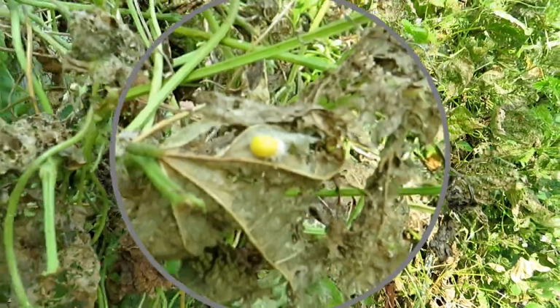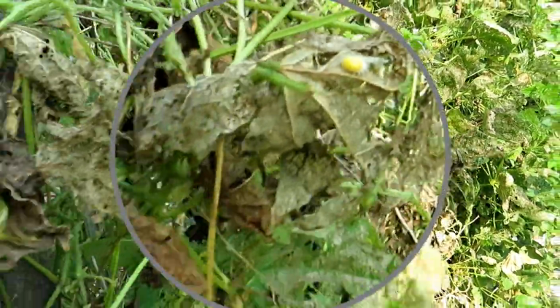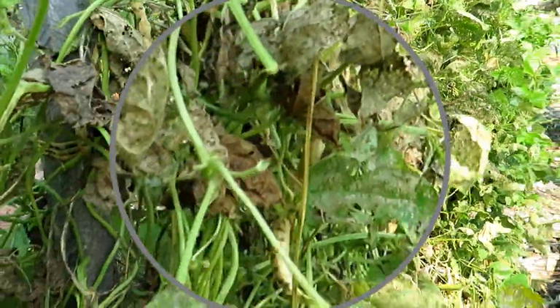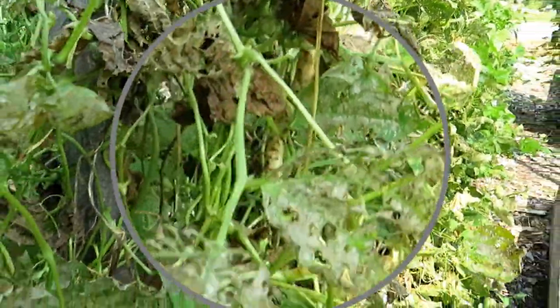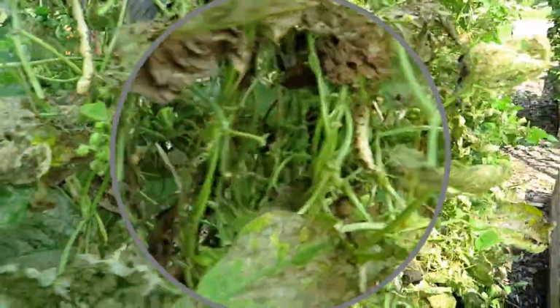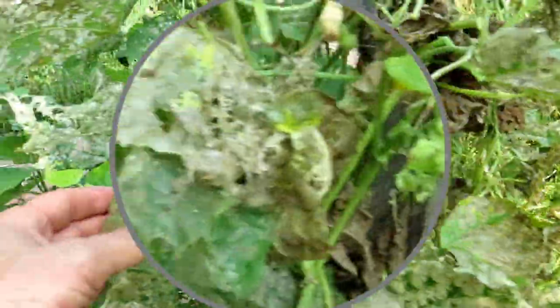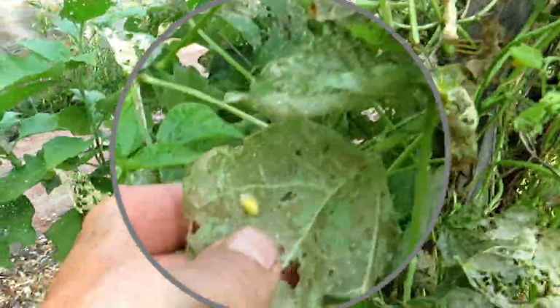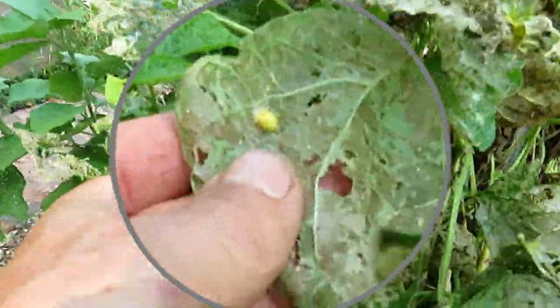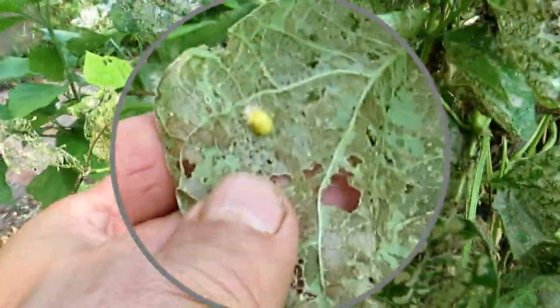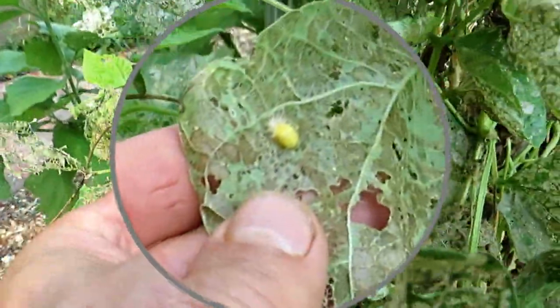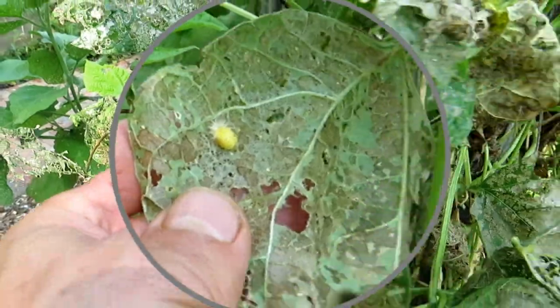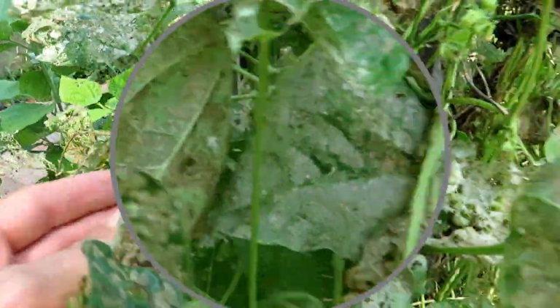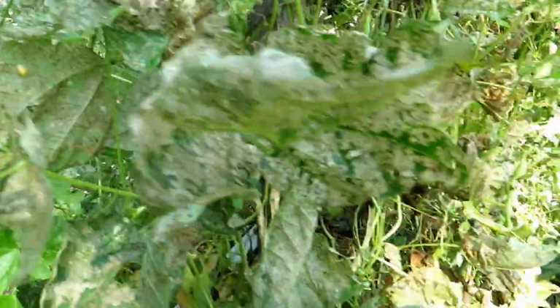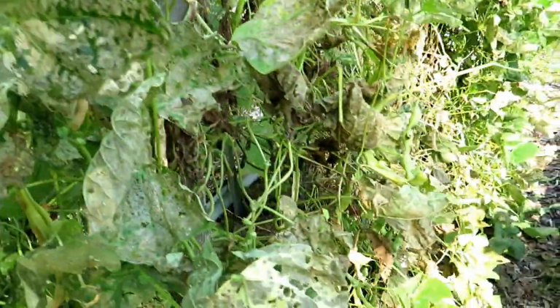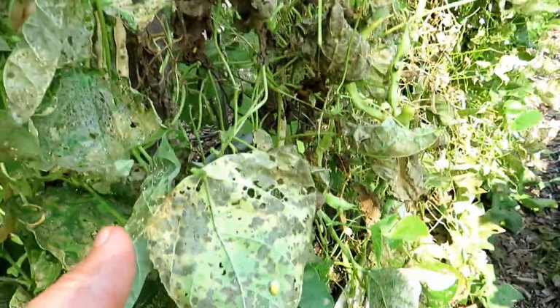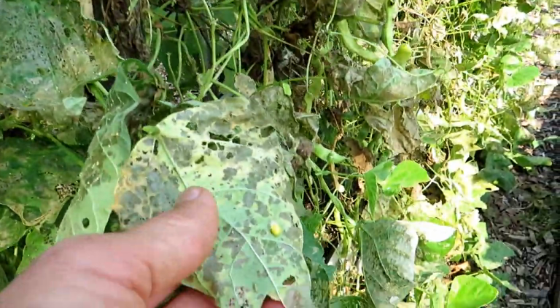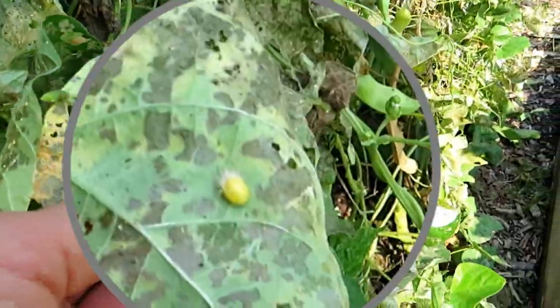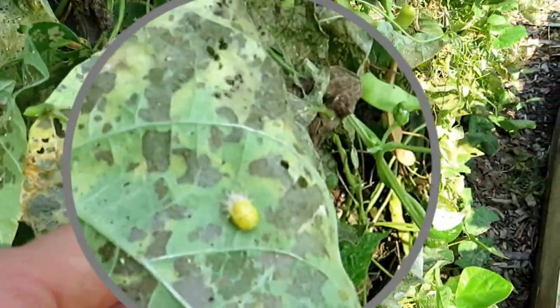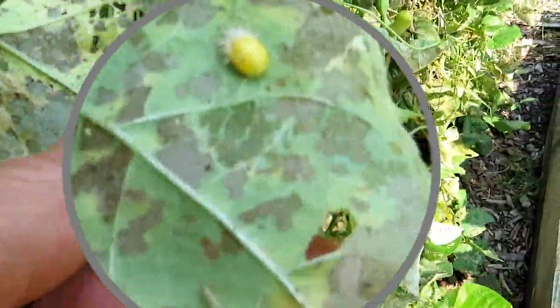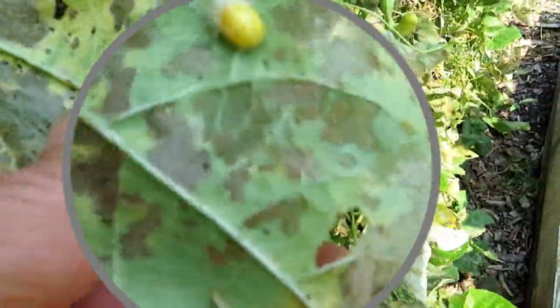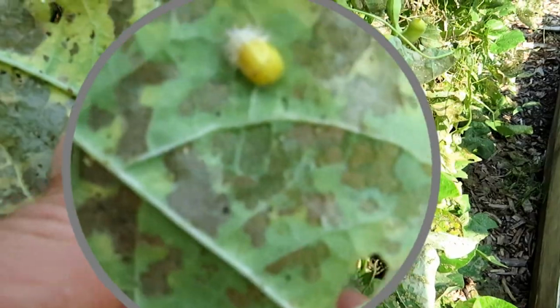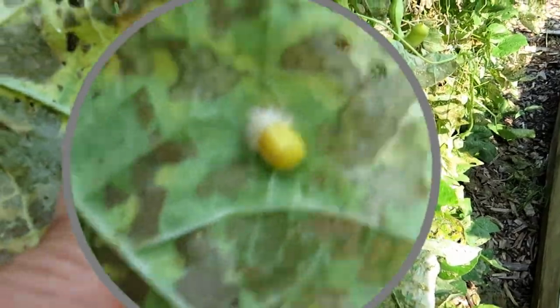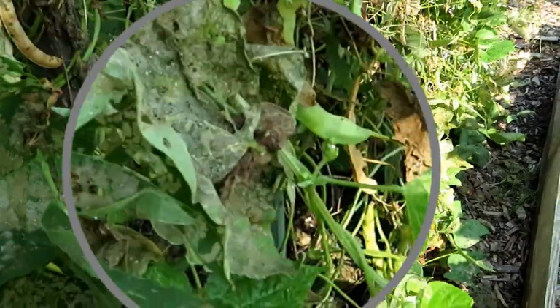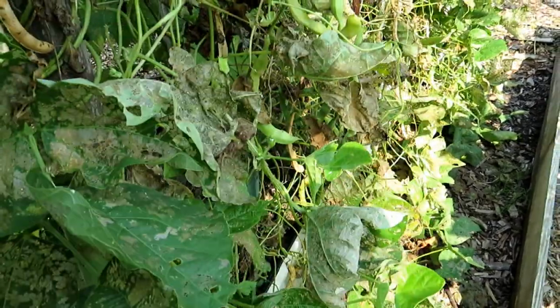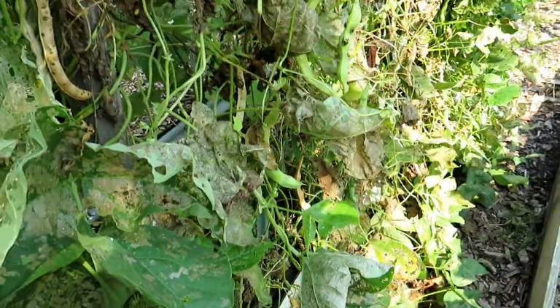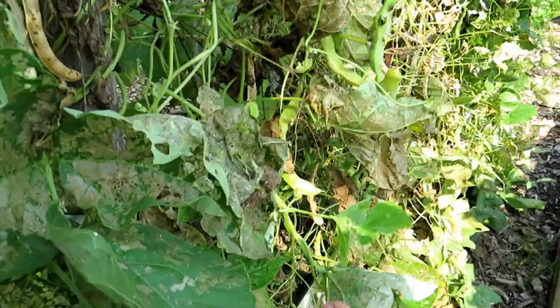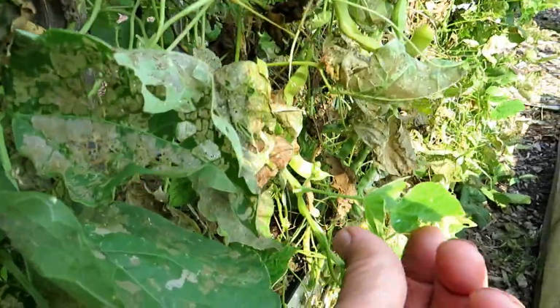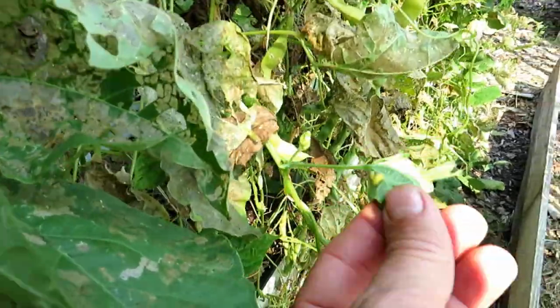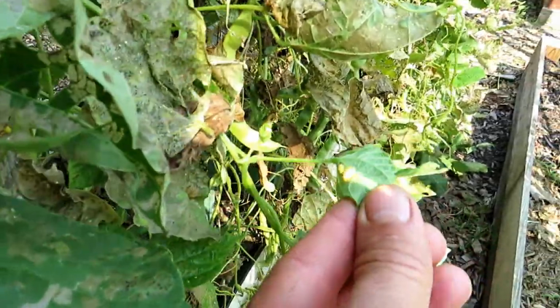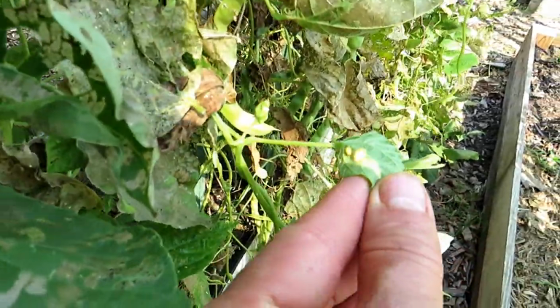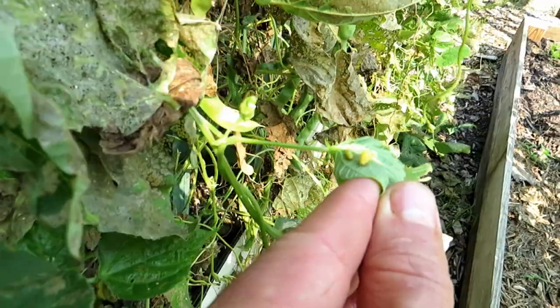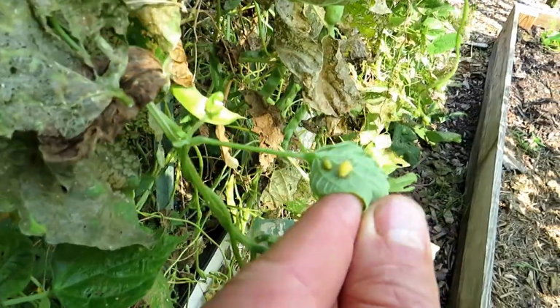That's the larva. There's an example here, and another one over here — yet another one, two of them actually.